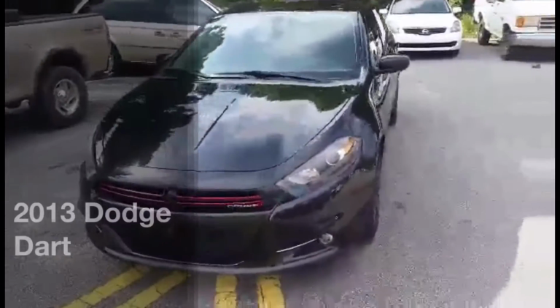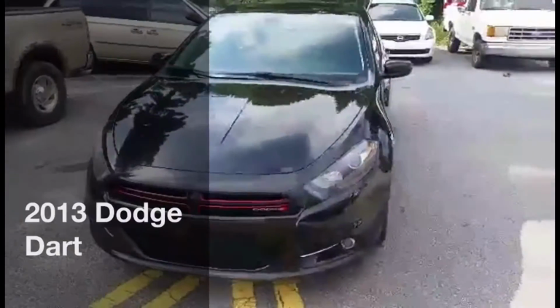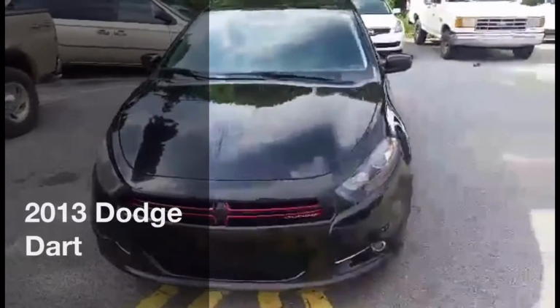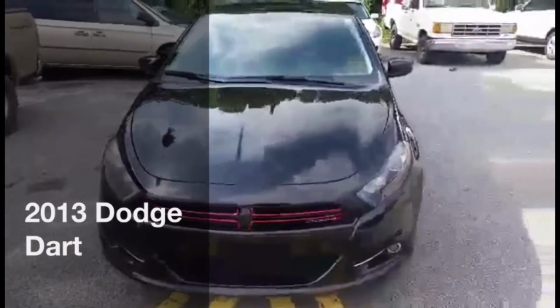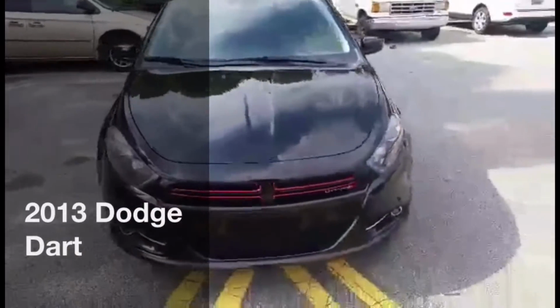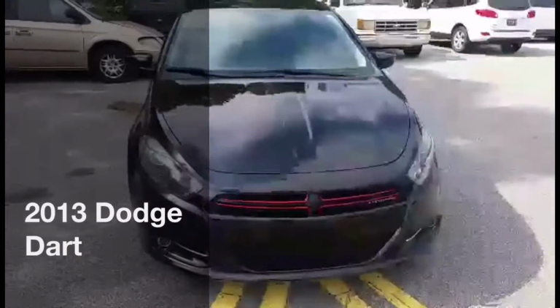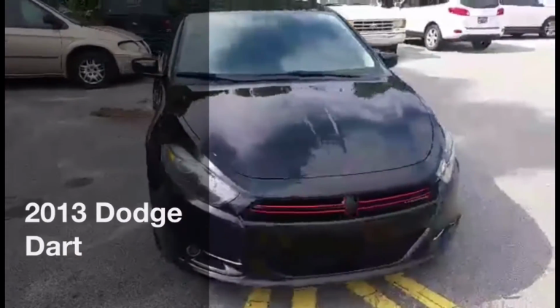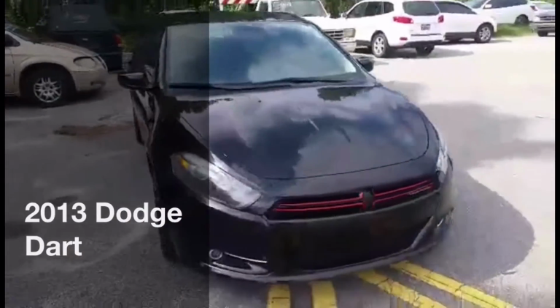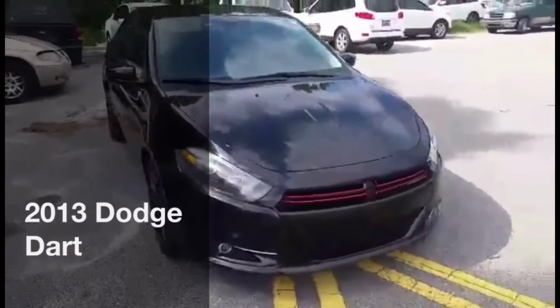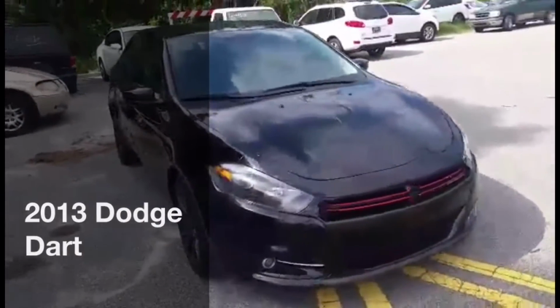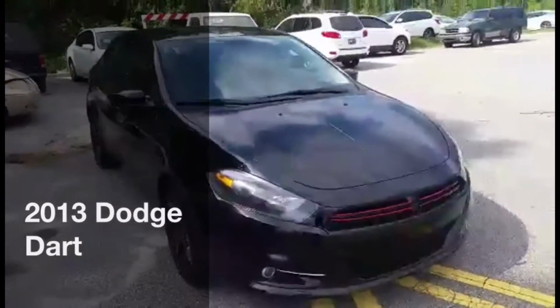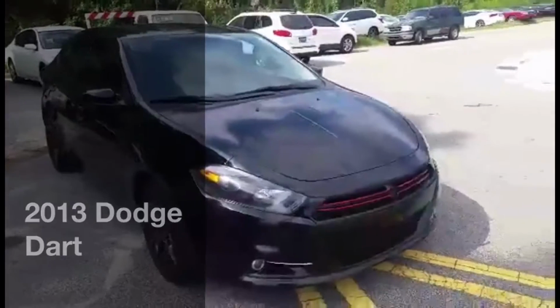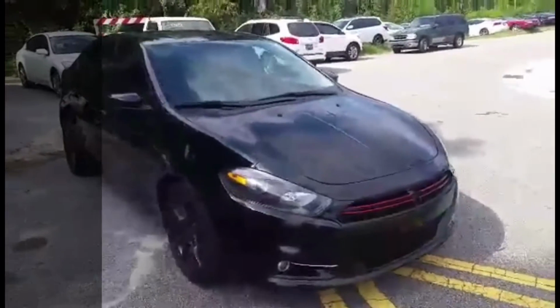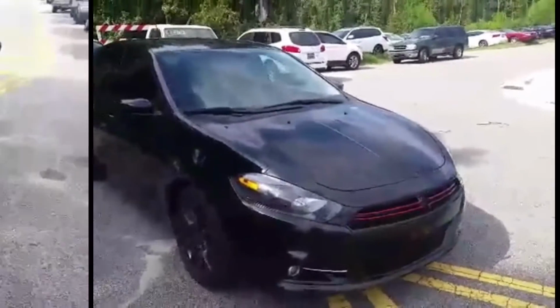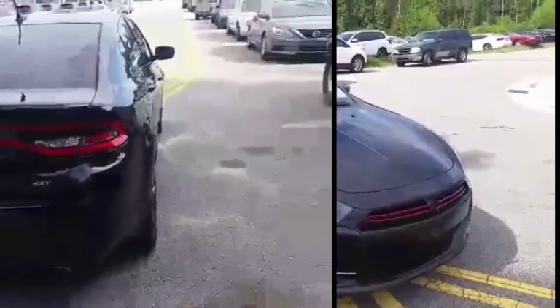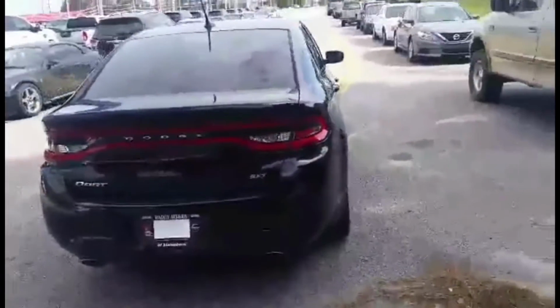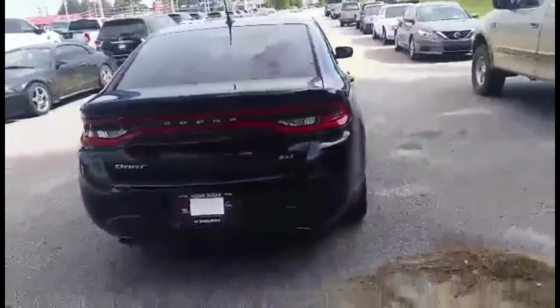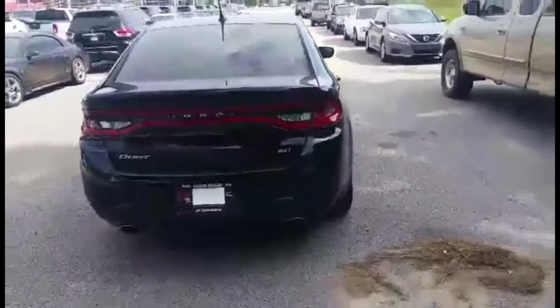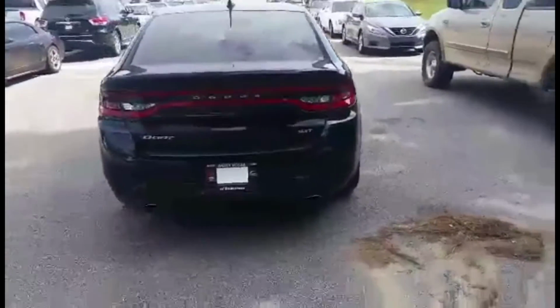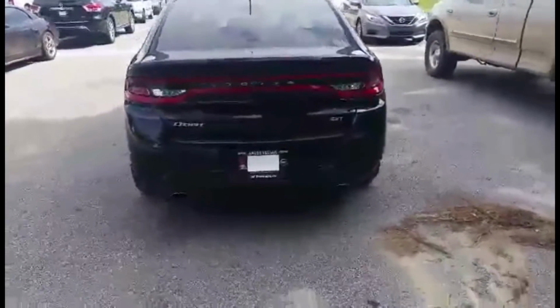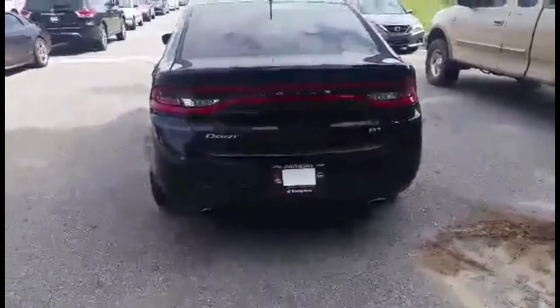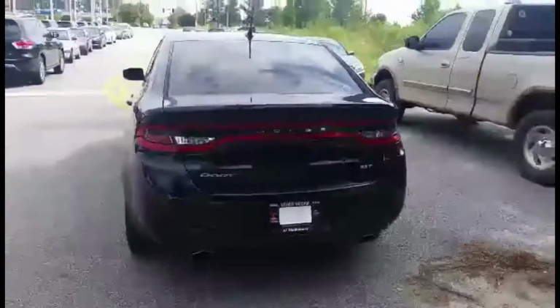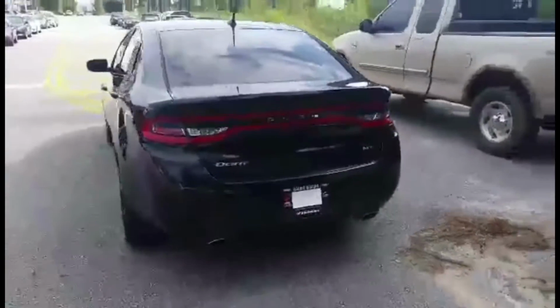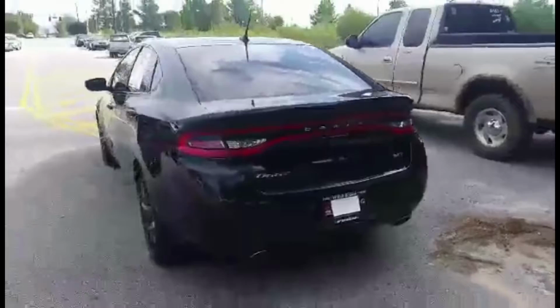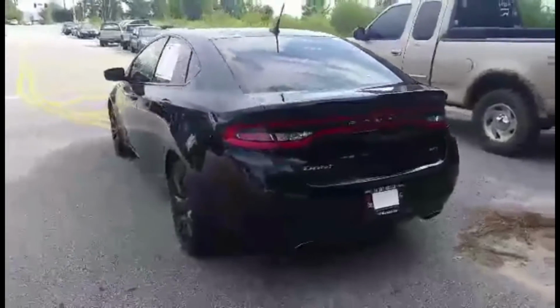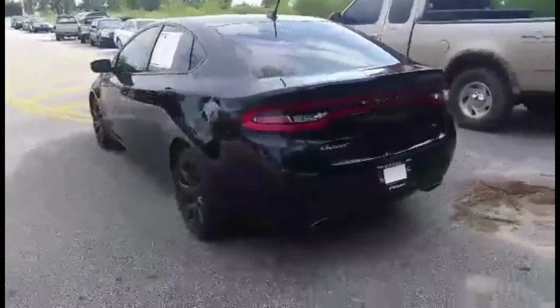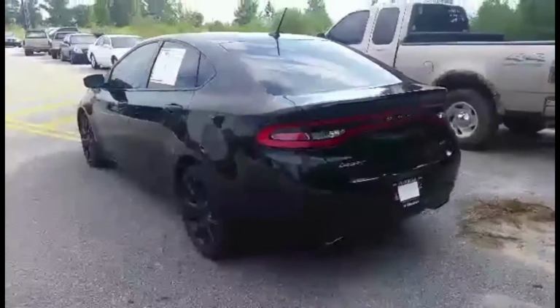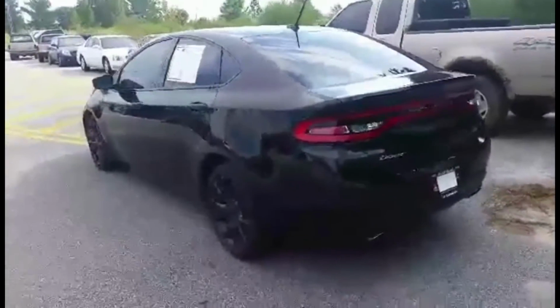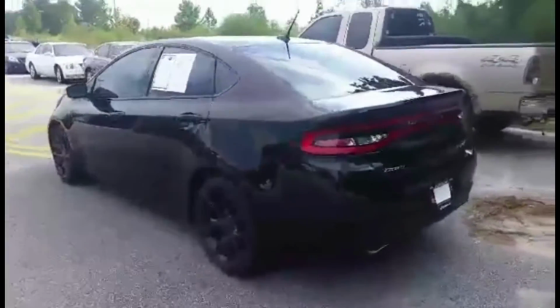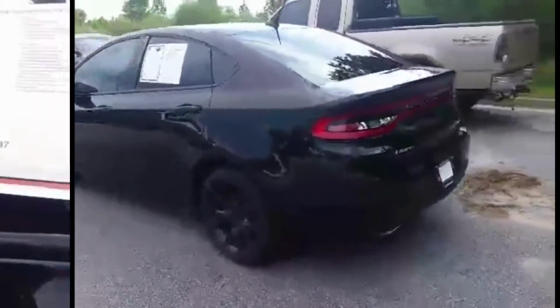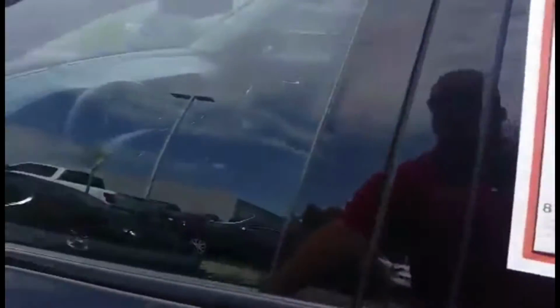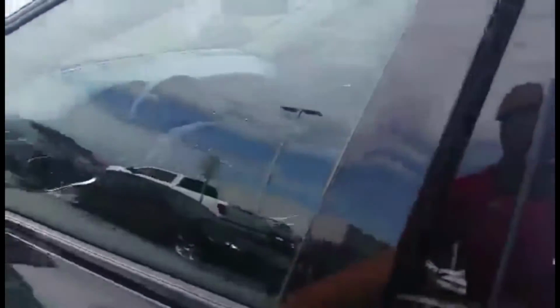Good morning Jose, this is Joe over at Vaidon Nissan Statesboro, and this is the beautiful 2013 Dodge Dart. If you look back here you'll see it's got the wrap-around taillights for that sporty styling. This is the SXT with only 42,000 miles.